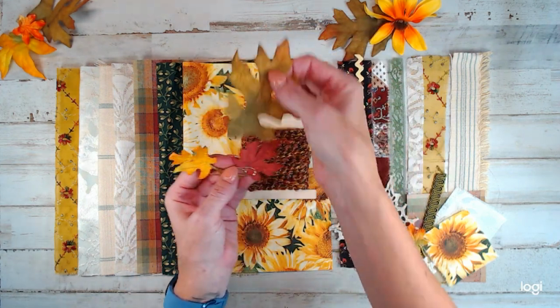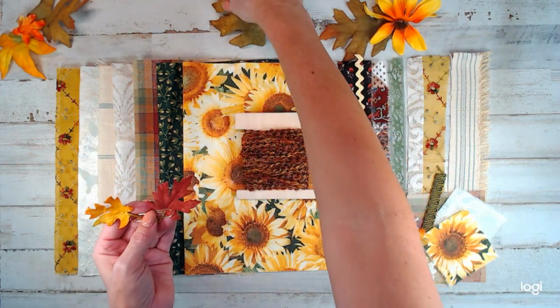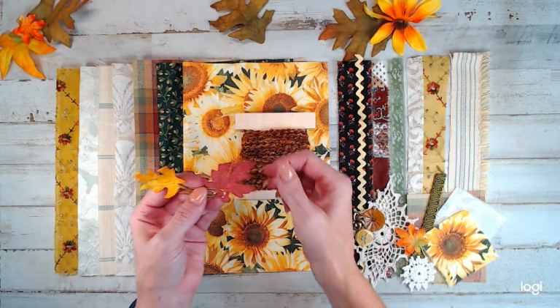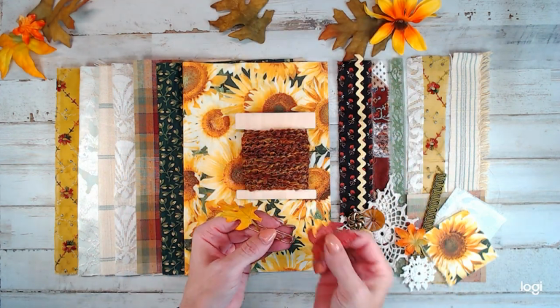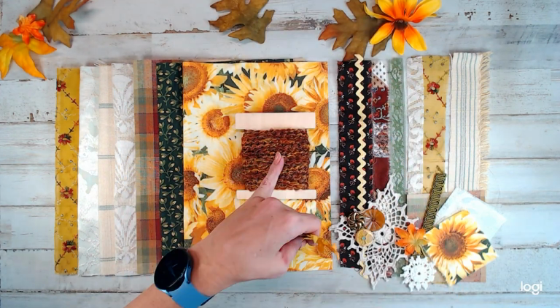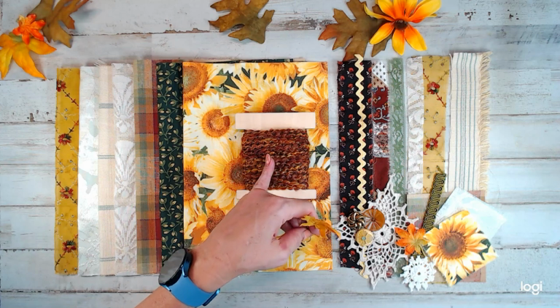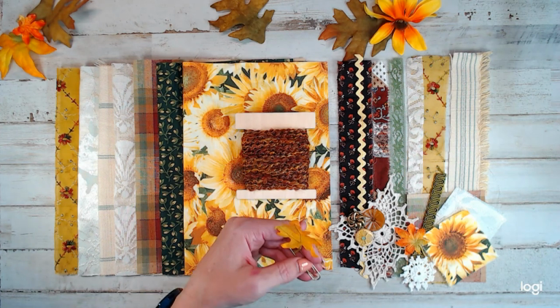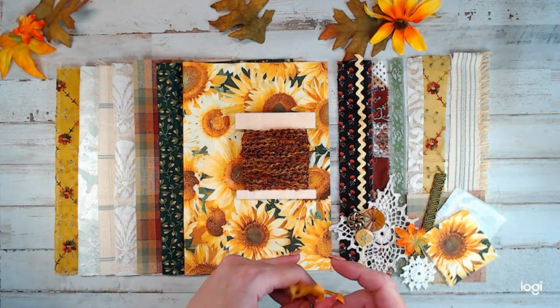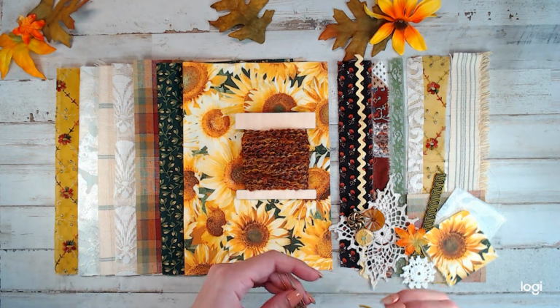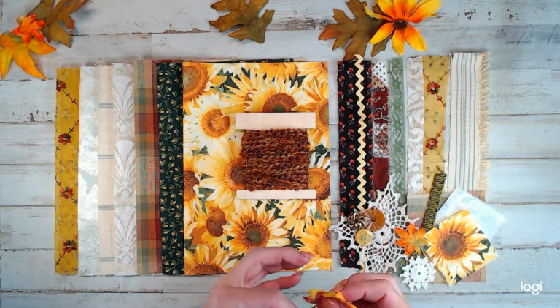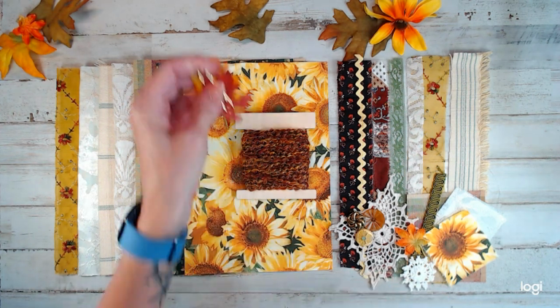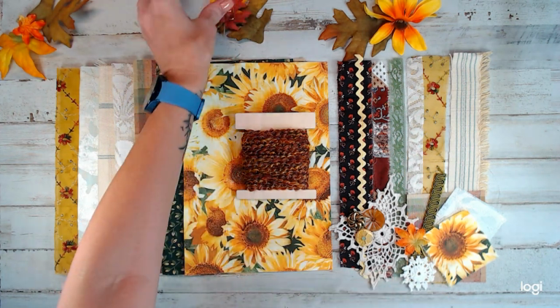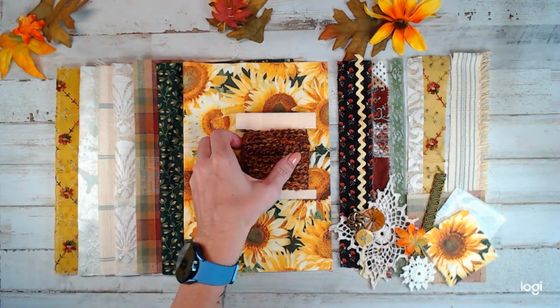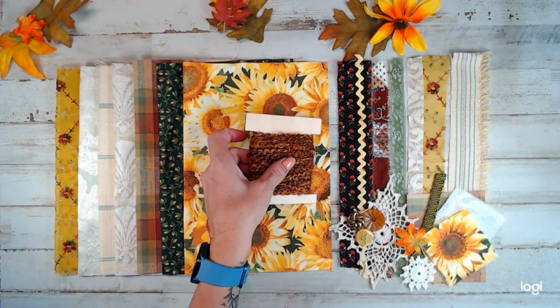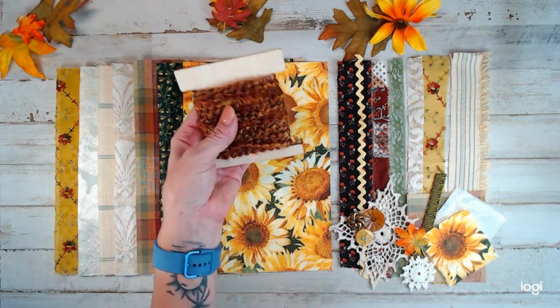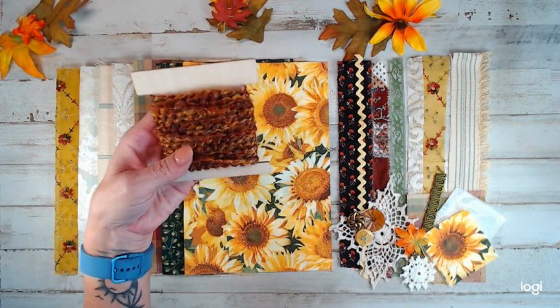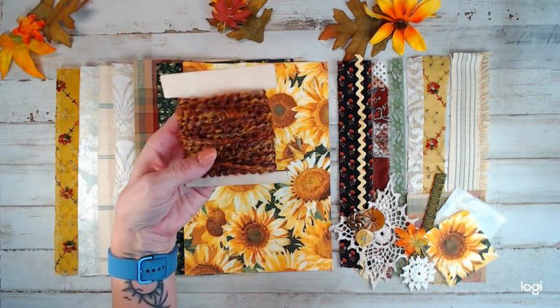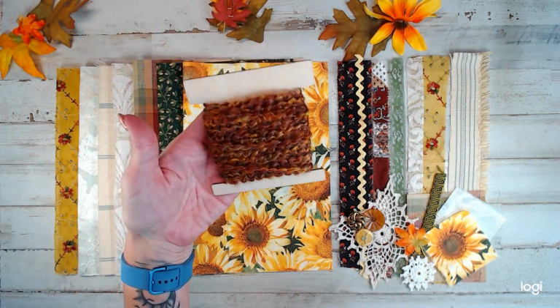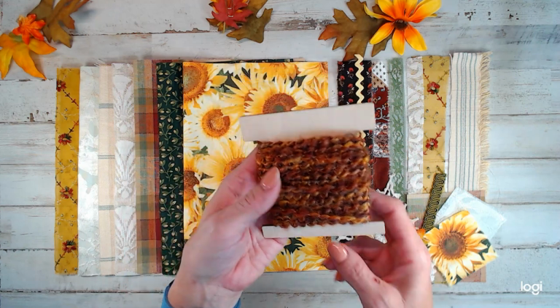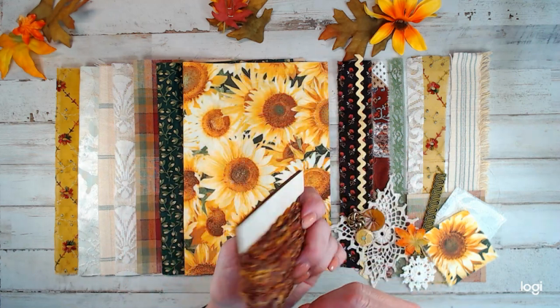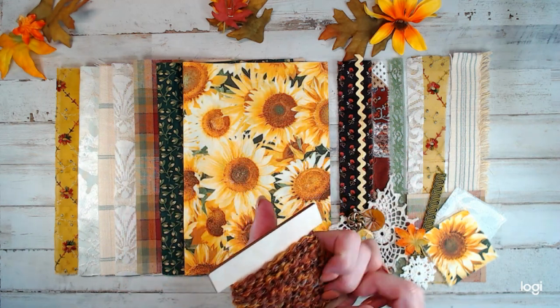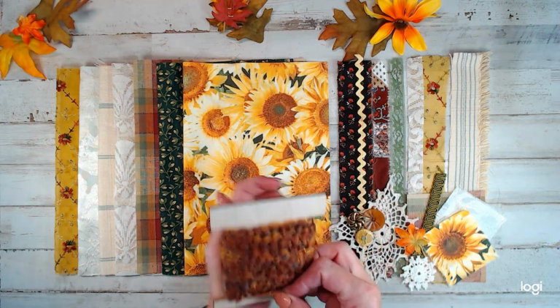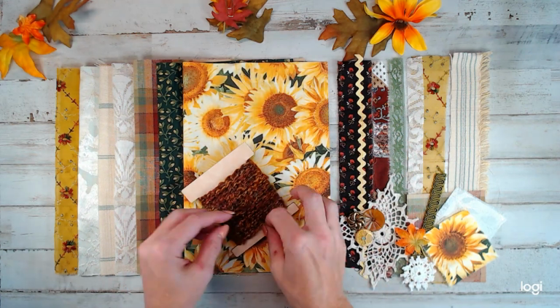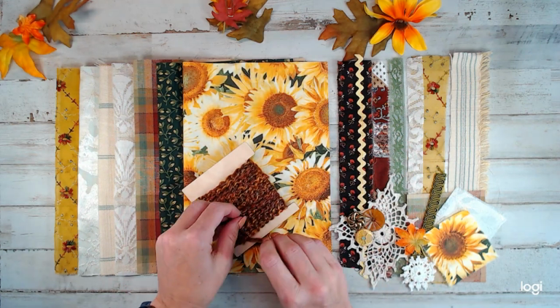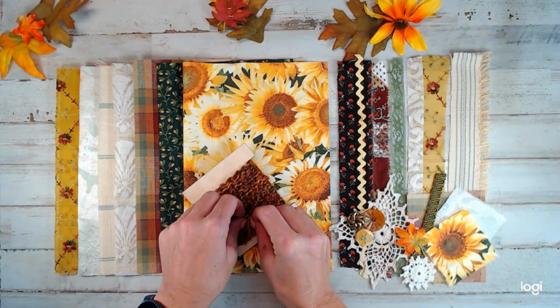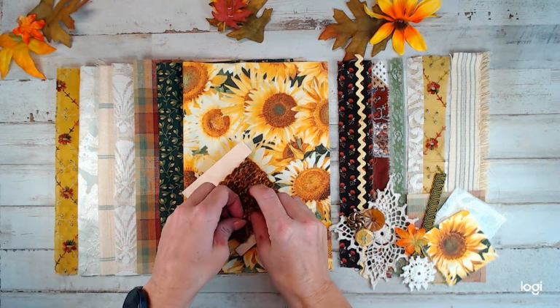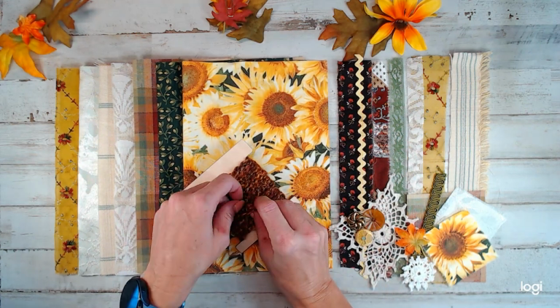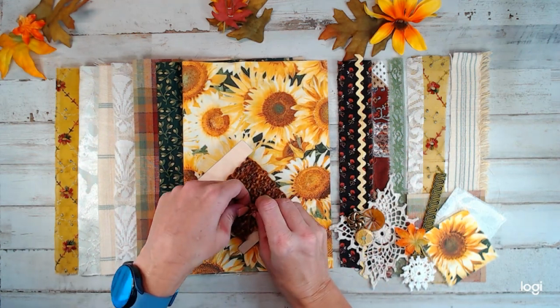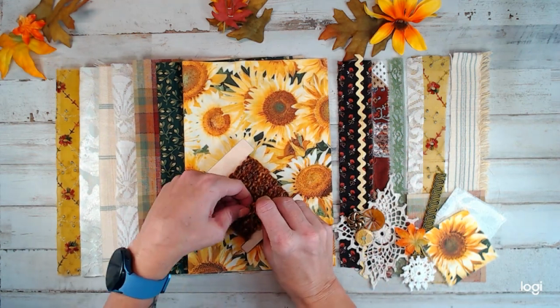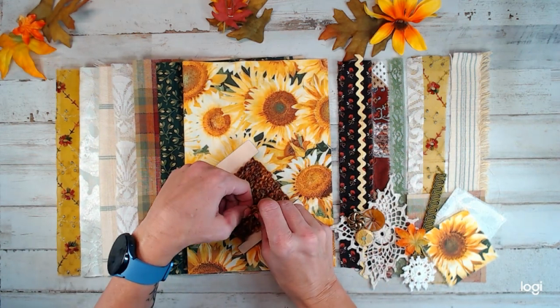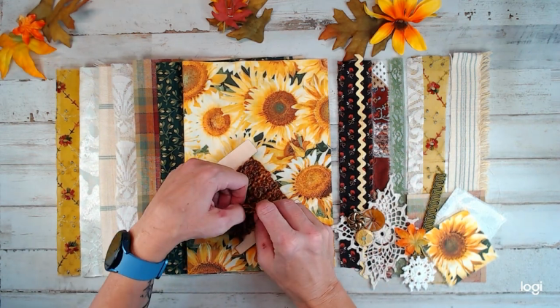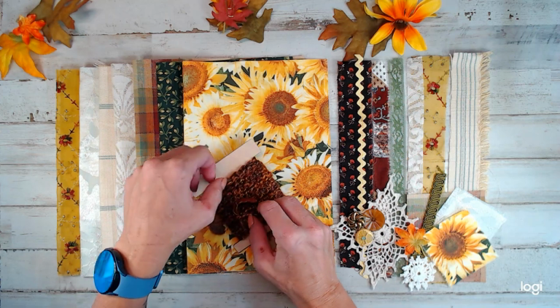Now, if I had leftover art yarn from these kits, I do have these in the shop. If you don't get a kit and you really want the six yards of this art yarn, I think I only have them for five dollars.